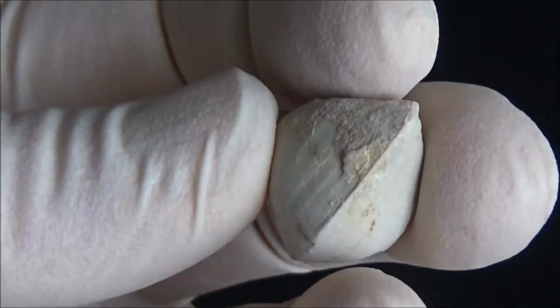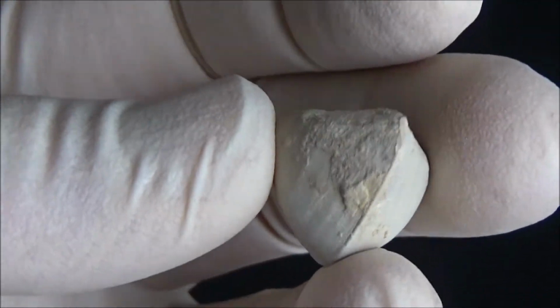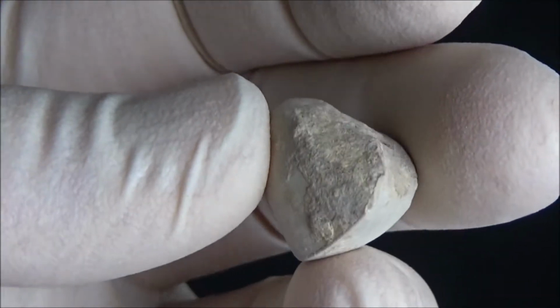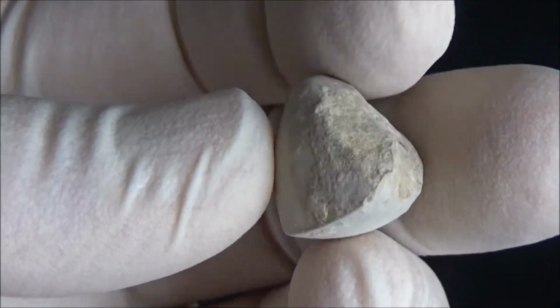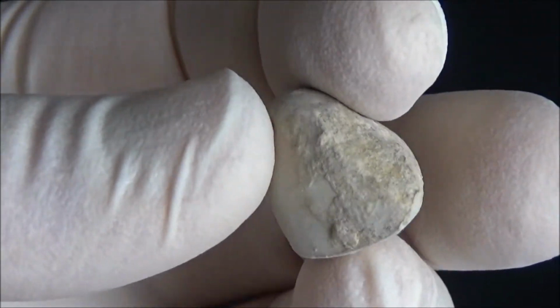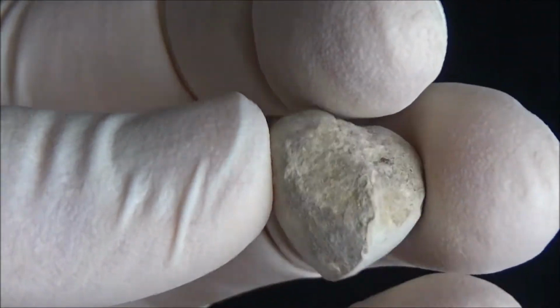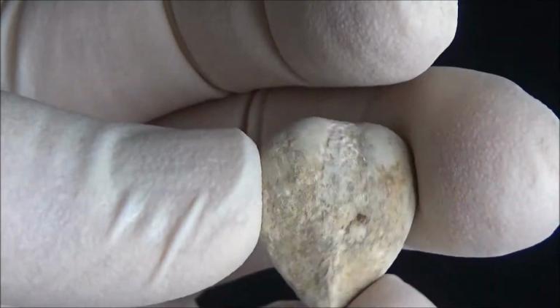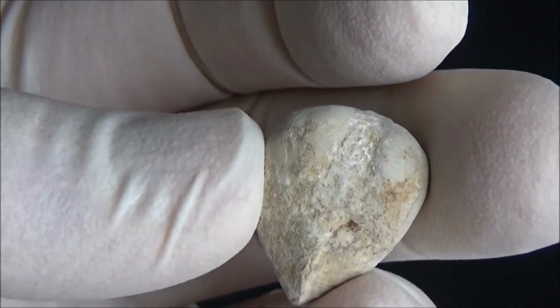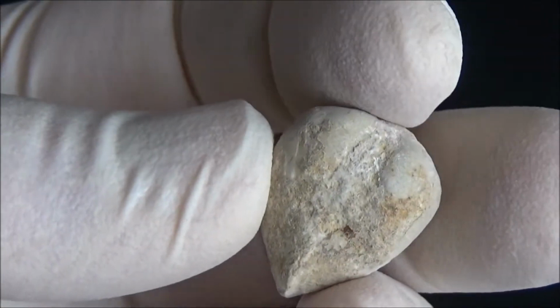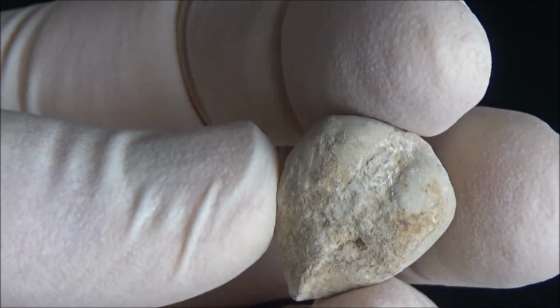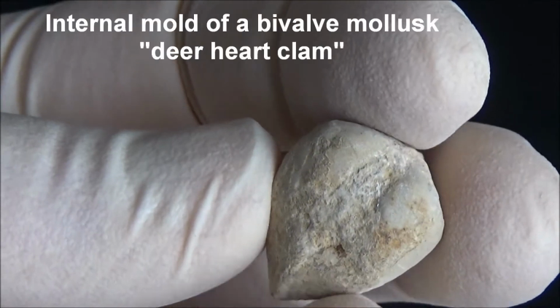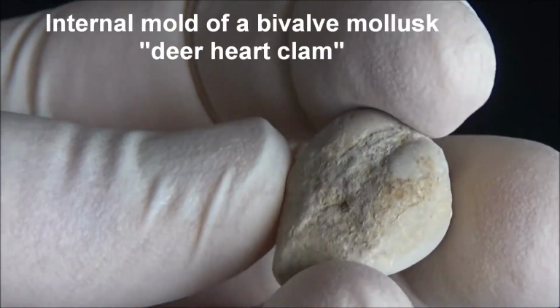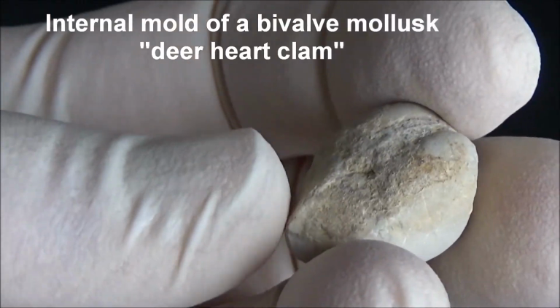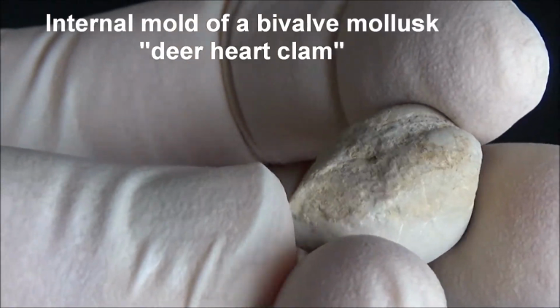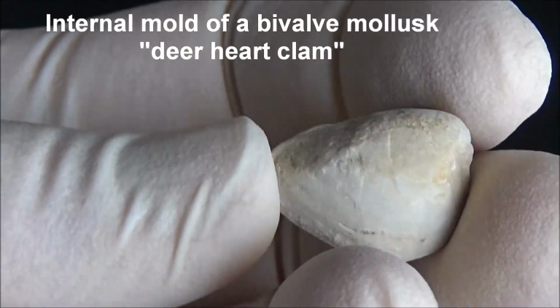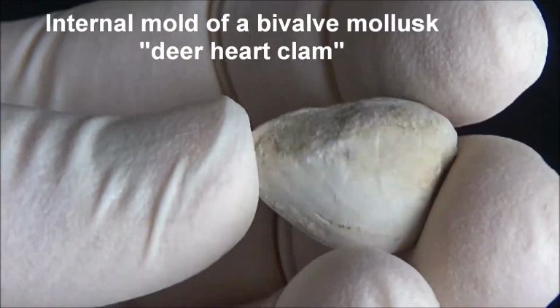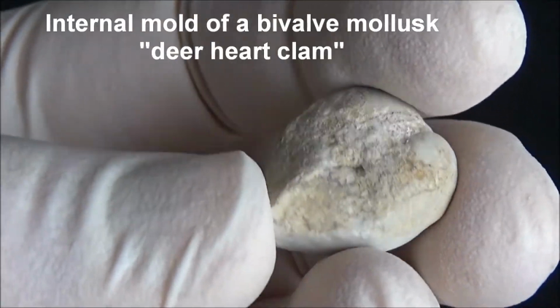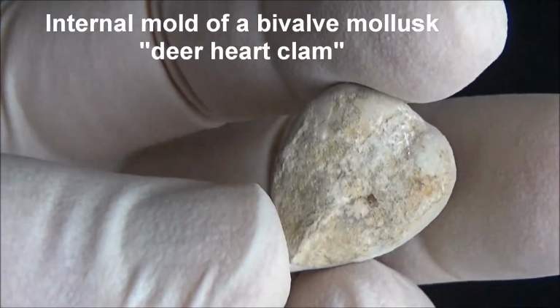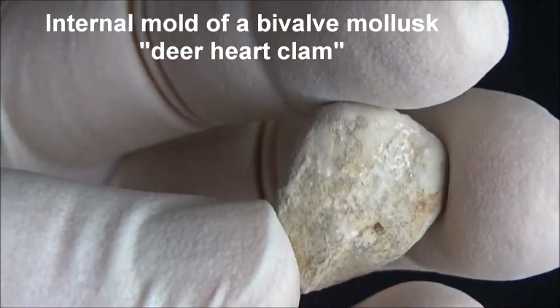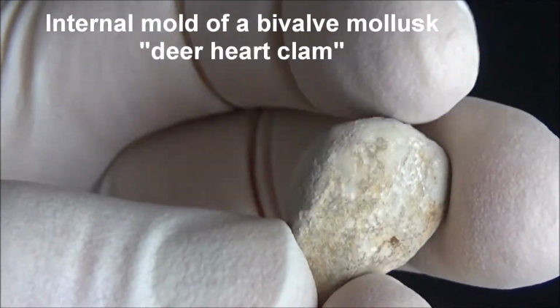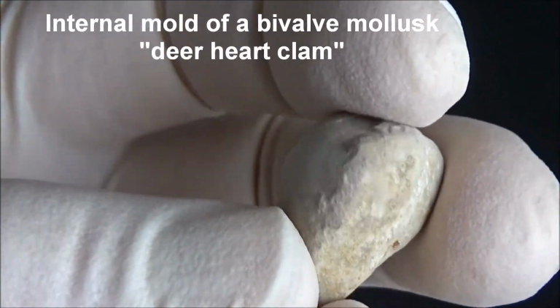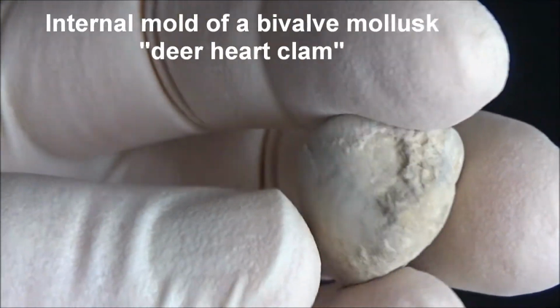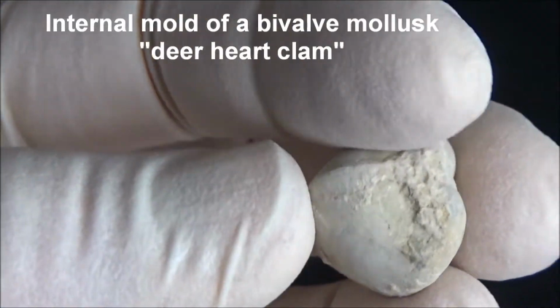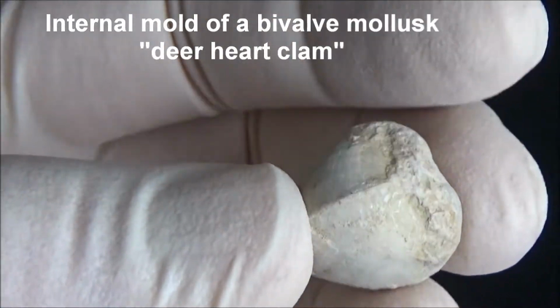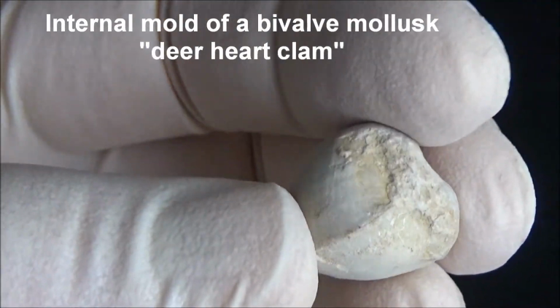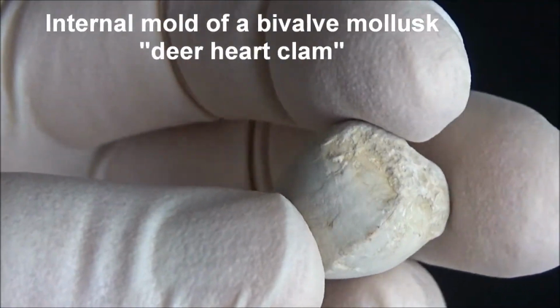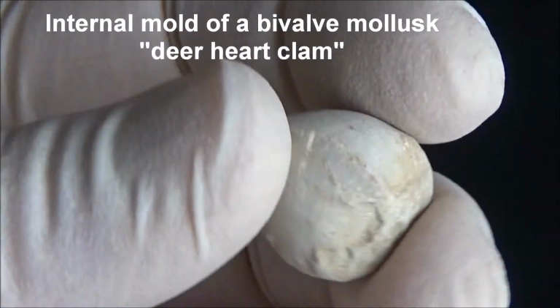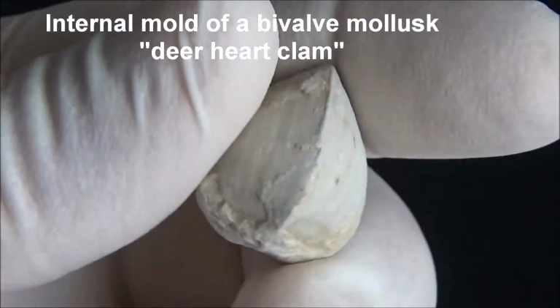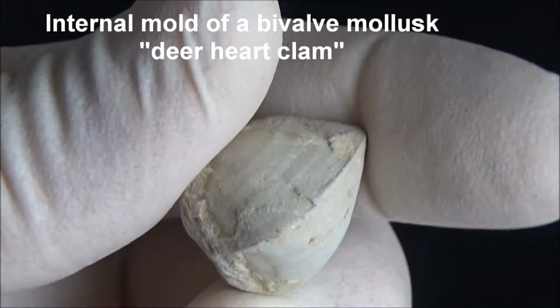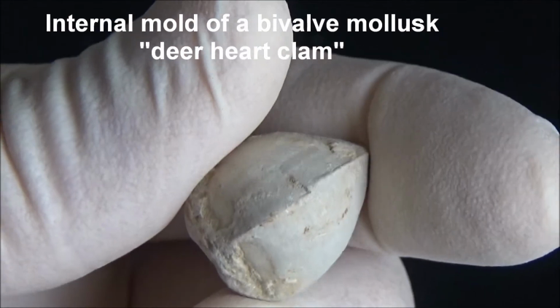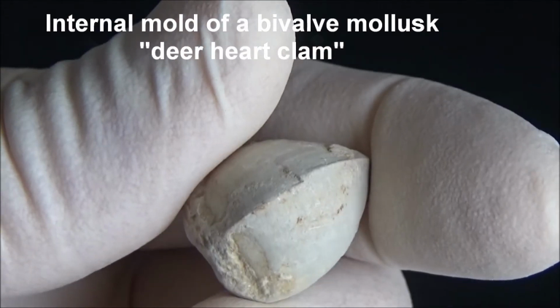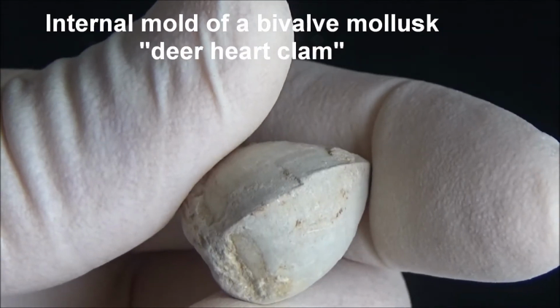The internal mold of a bivalve mollusk, with two sides attached to each other, is called a deer heart clam.